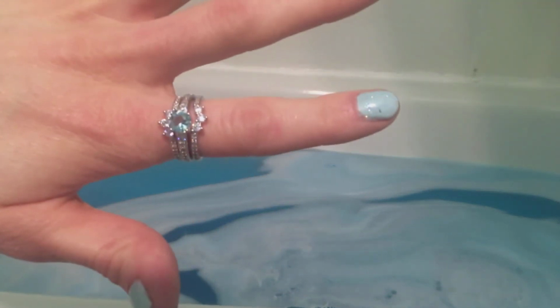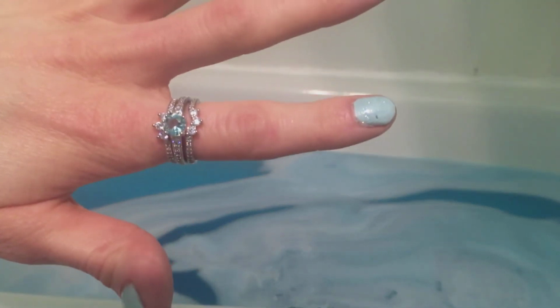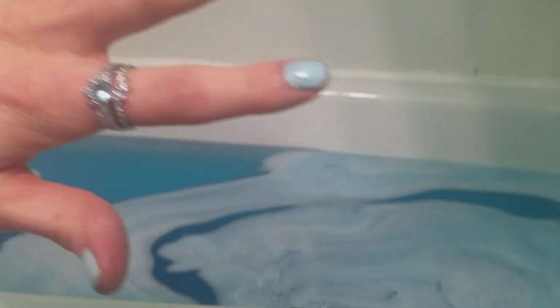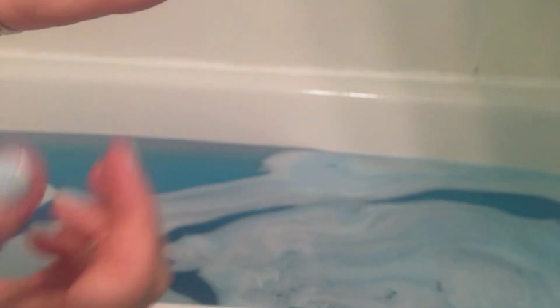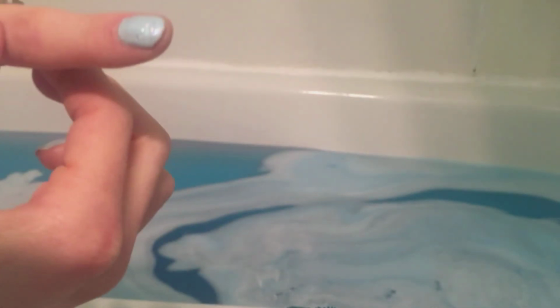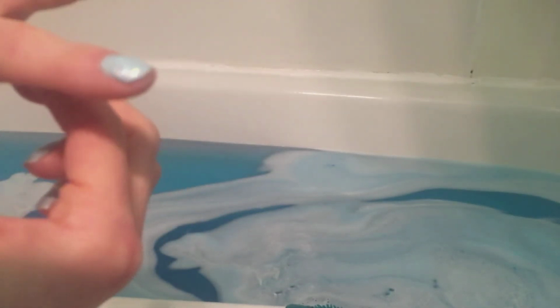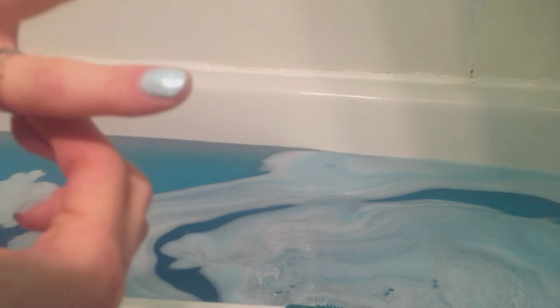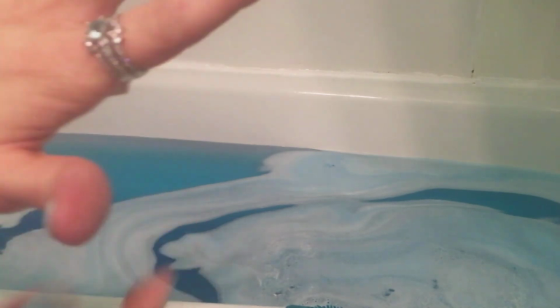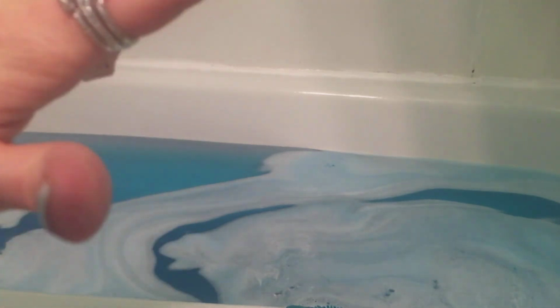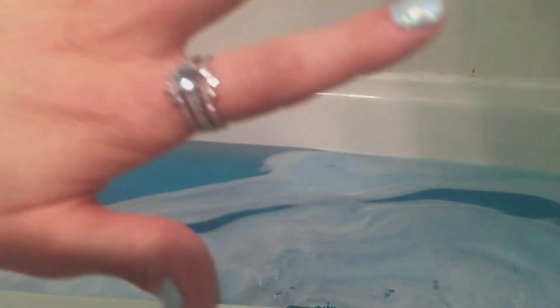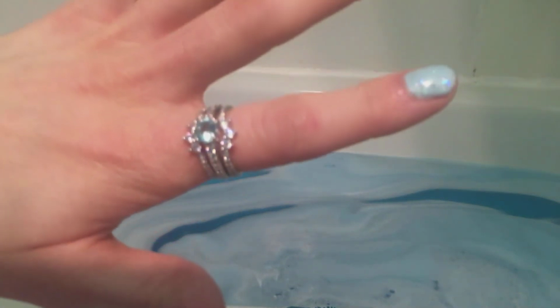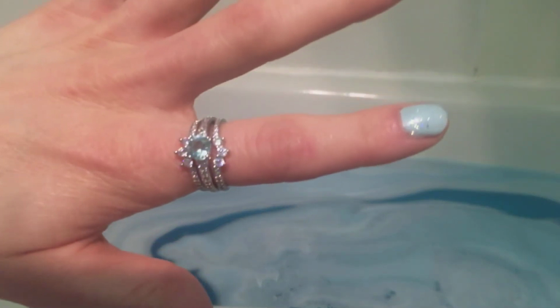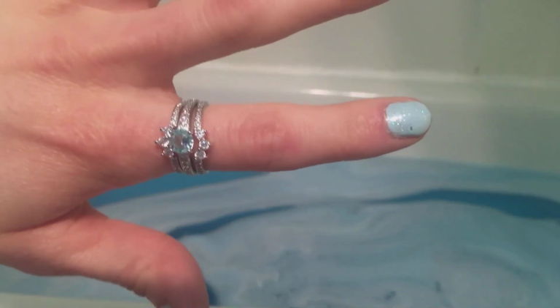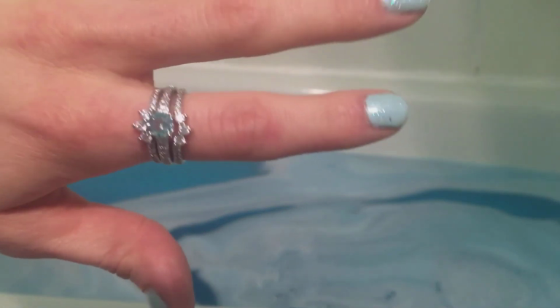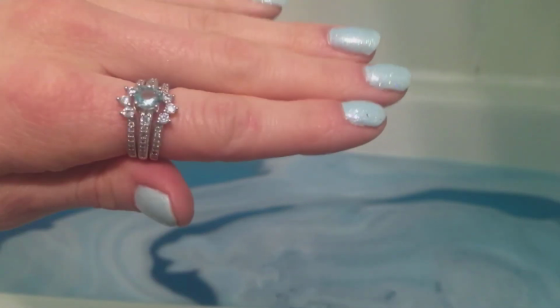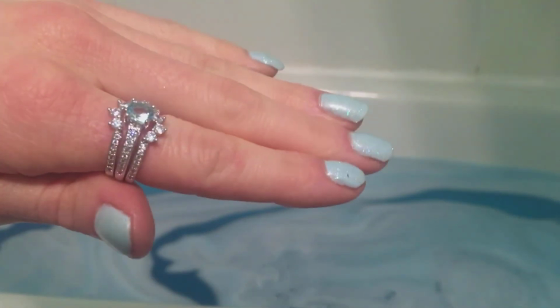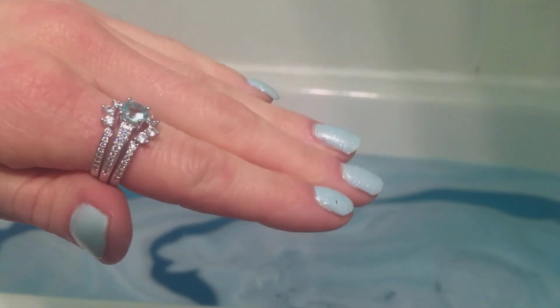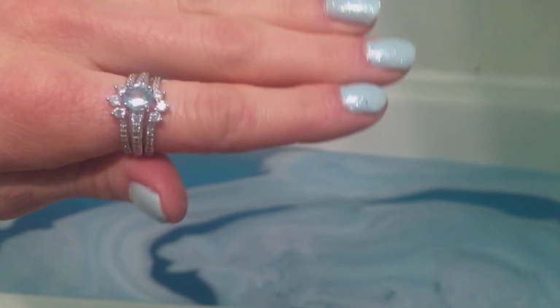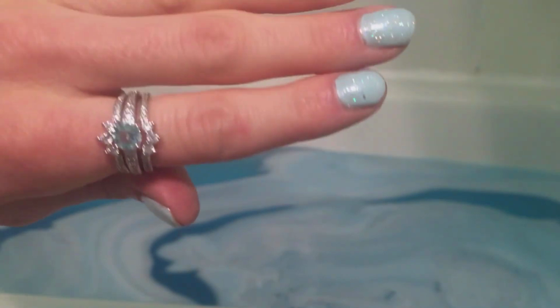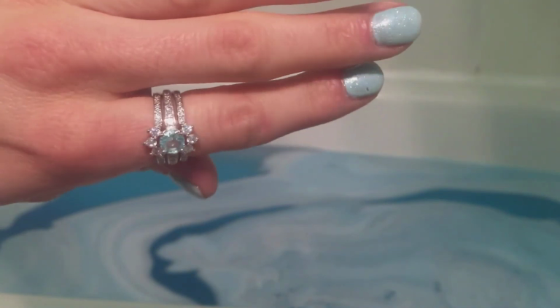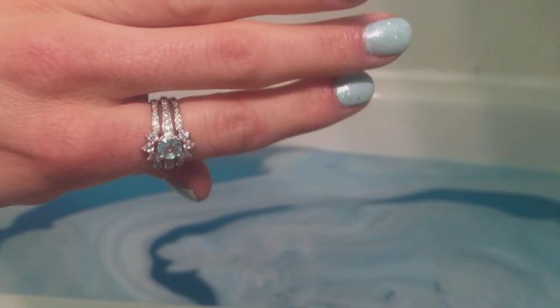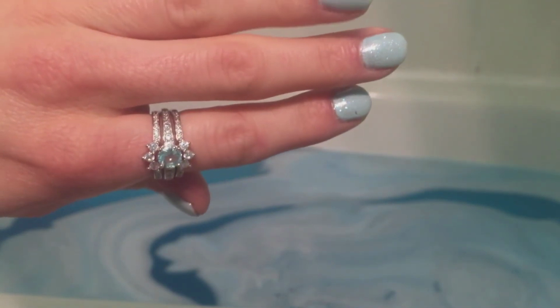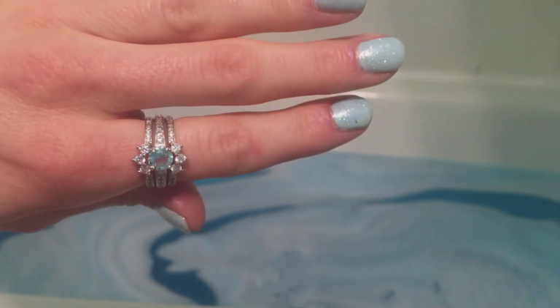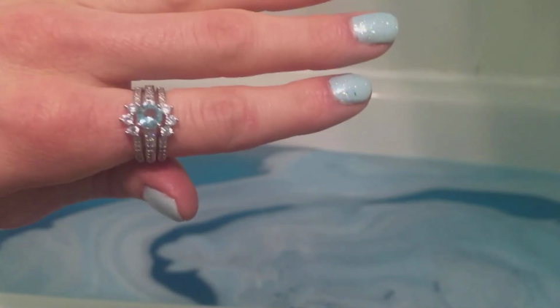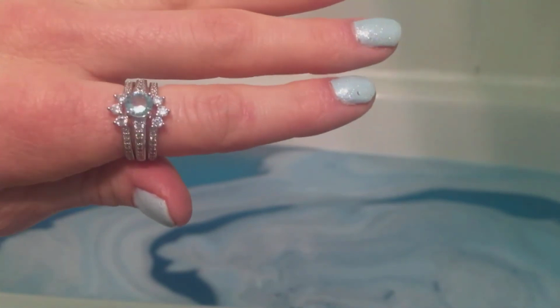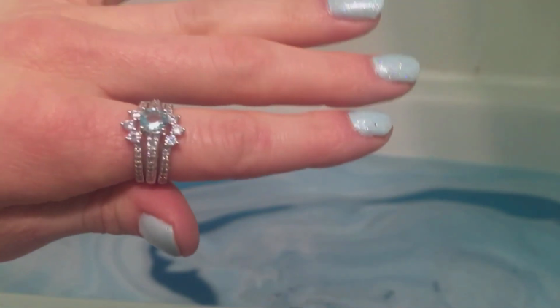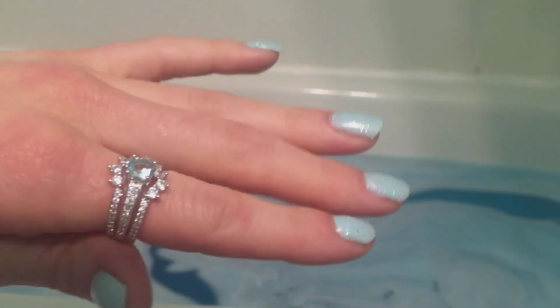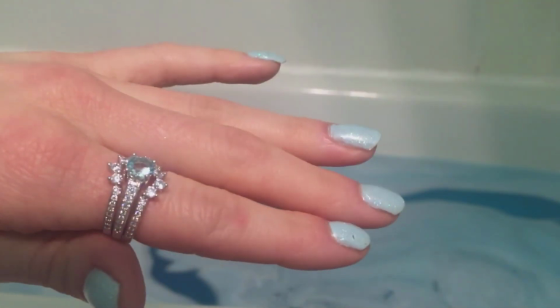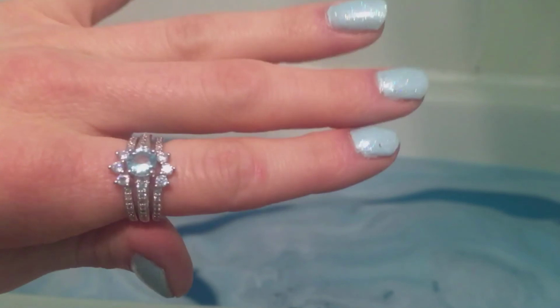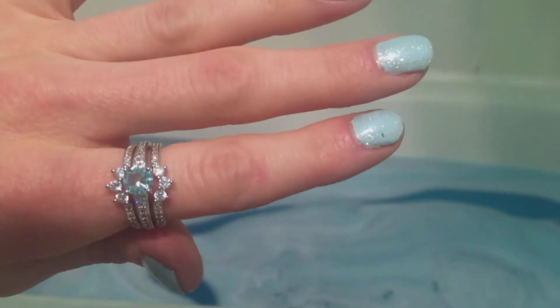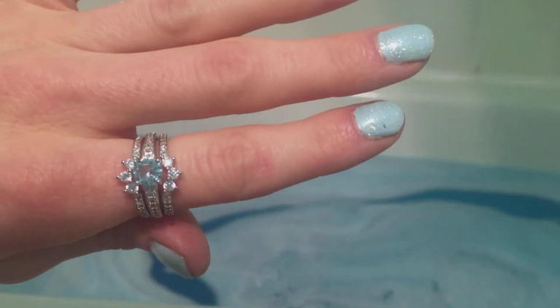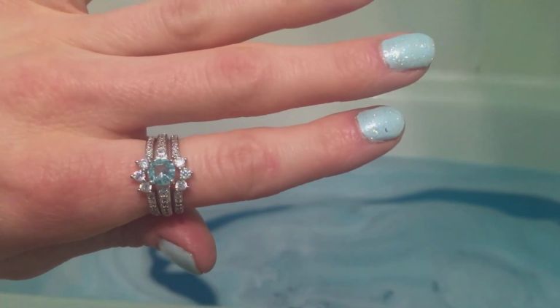I love it. Winner, winner — love this one! I like it, it looks really nice.